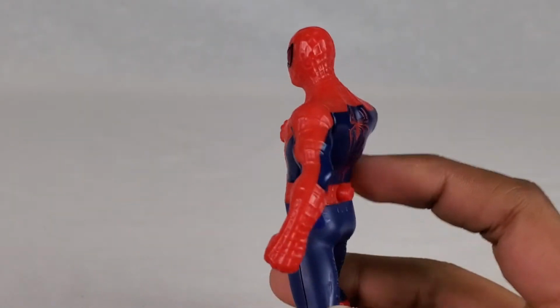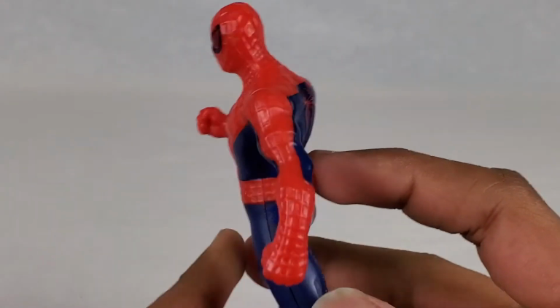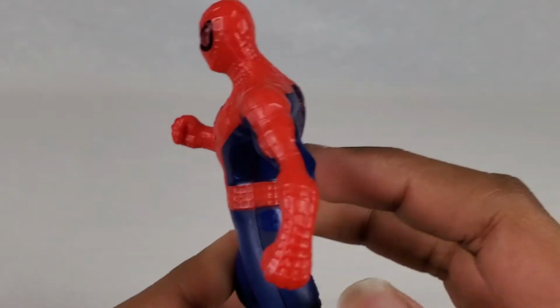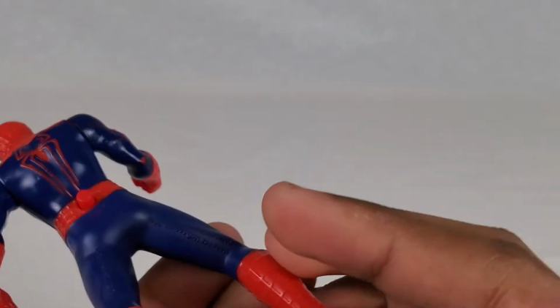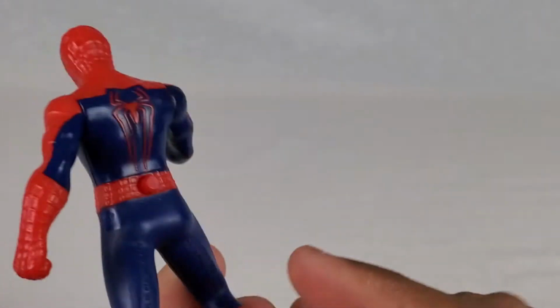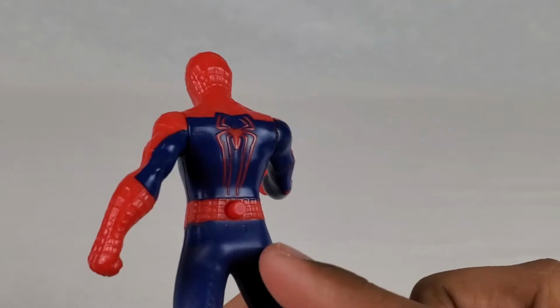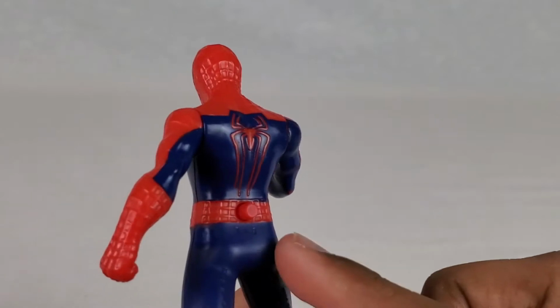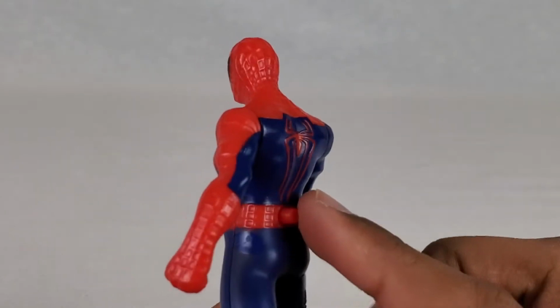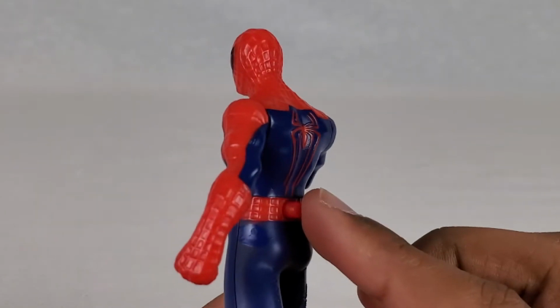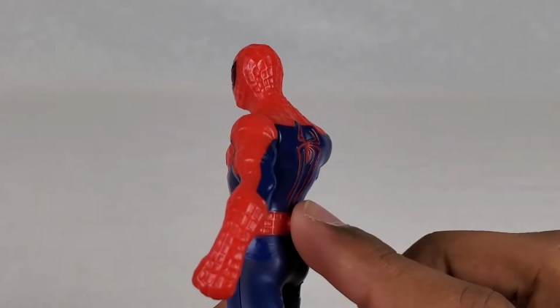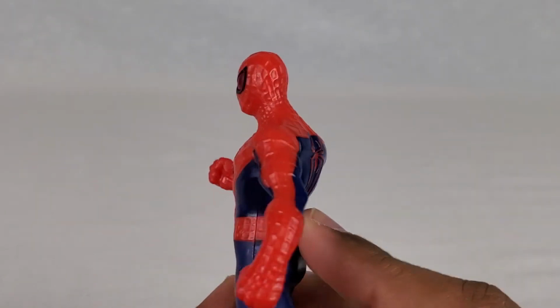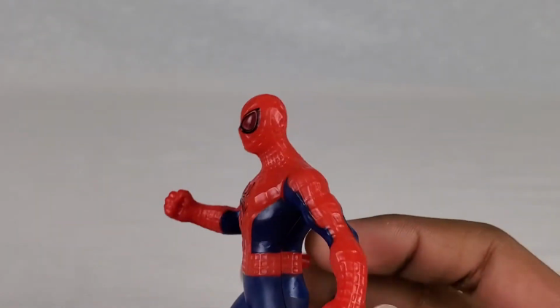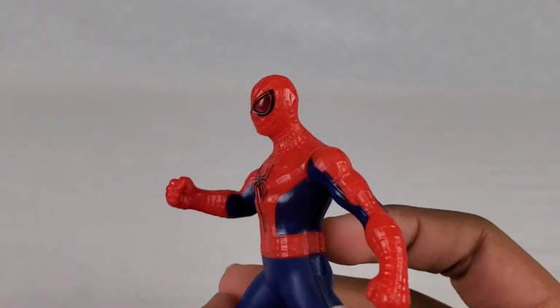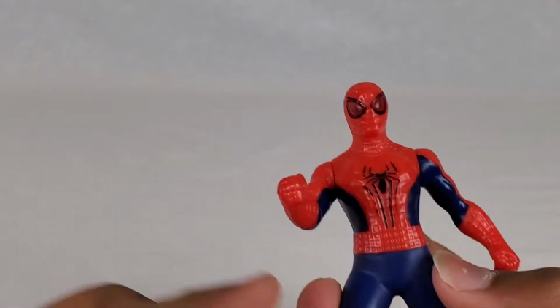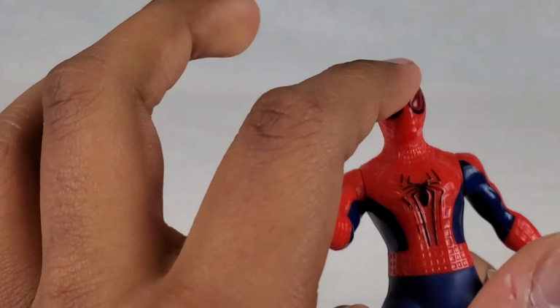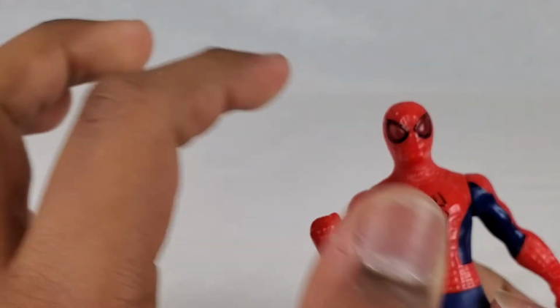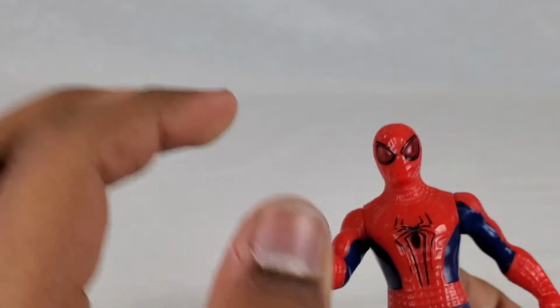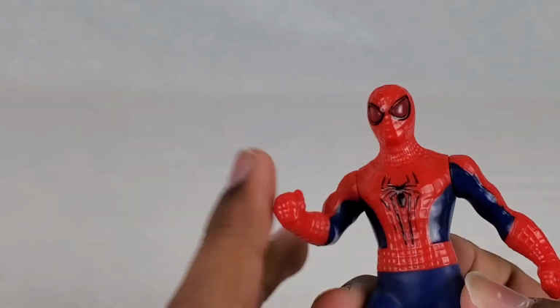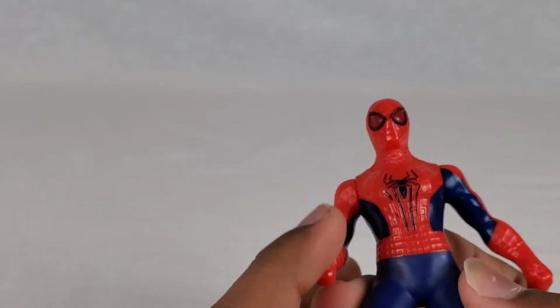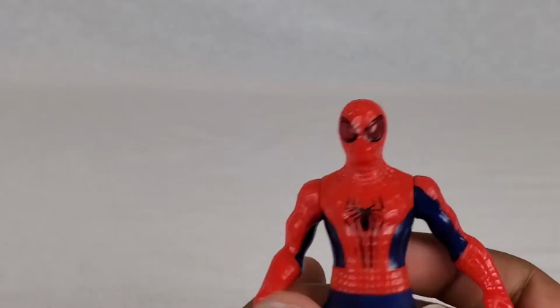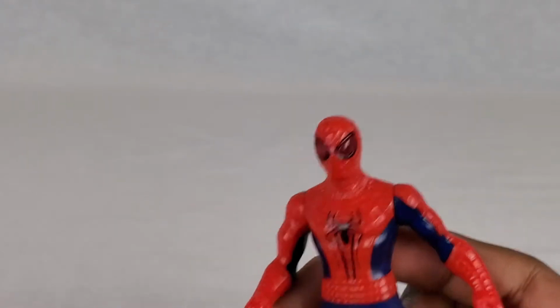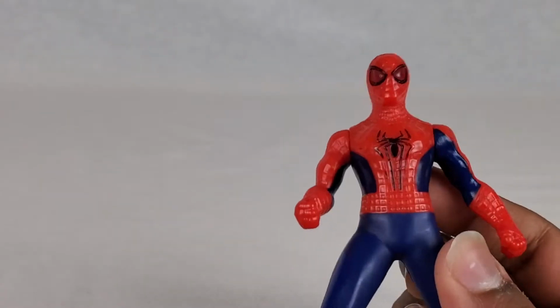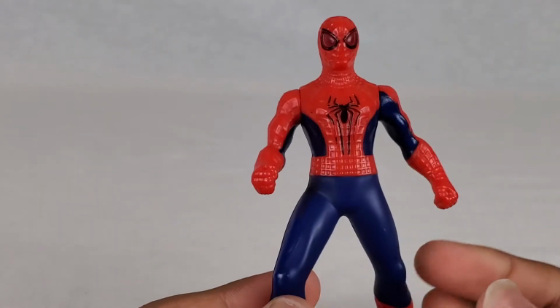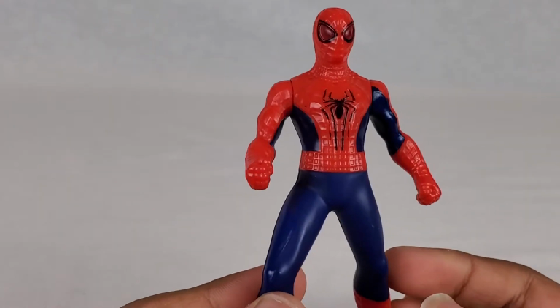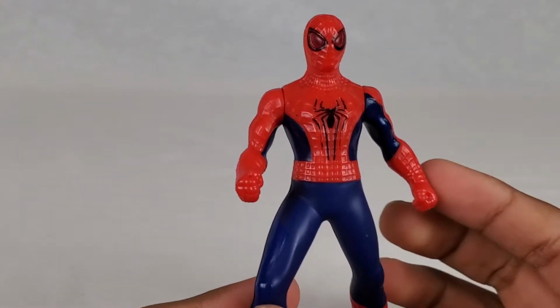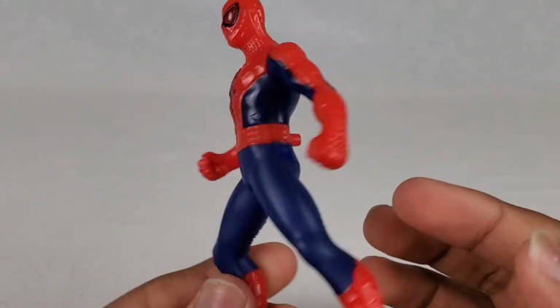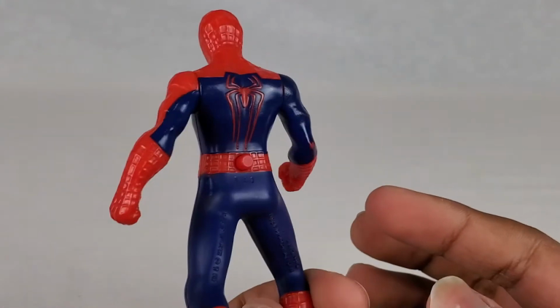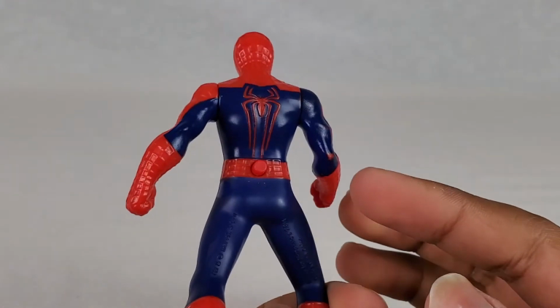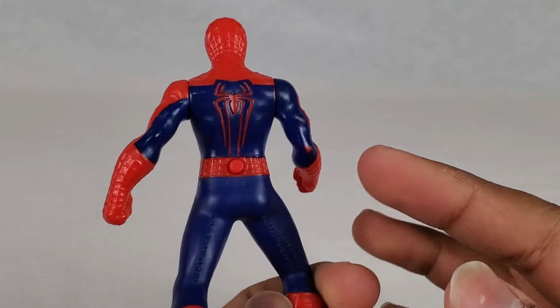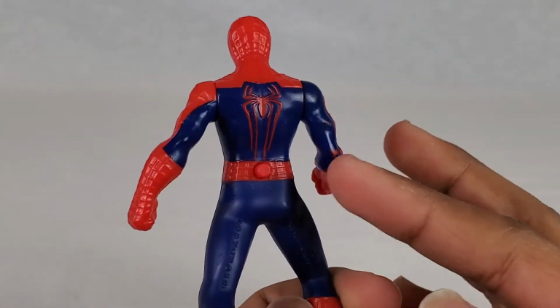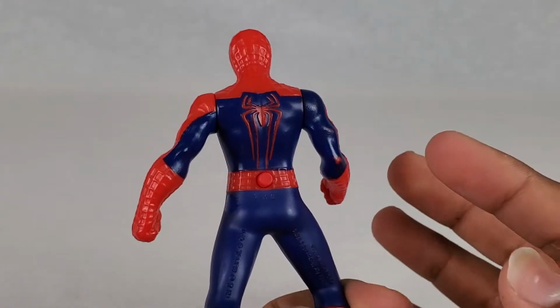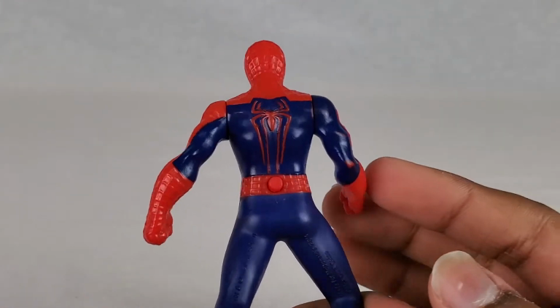Basically what it does is if you tap and hold this button, the eyes would light up. But I got these a long time ago, so my battery obviously ran out.